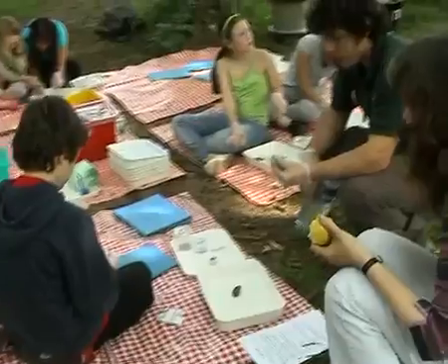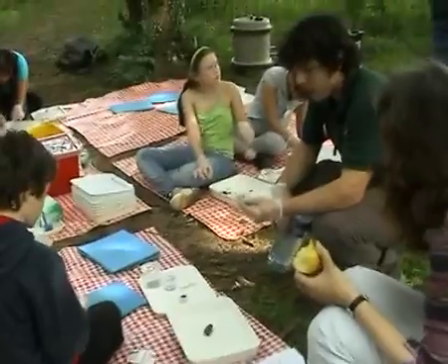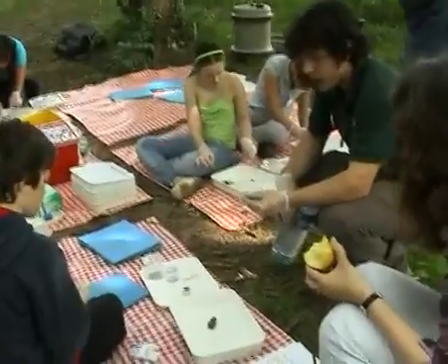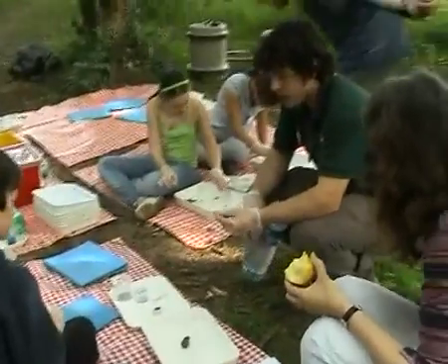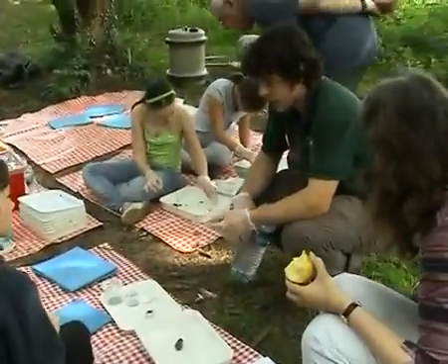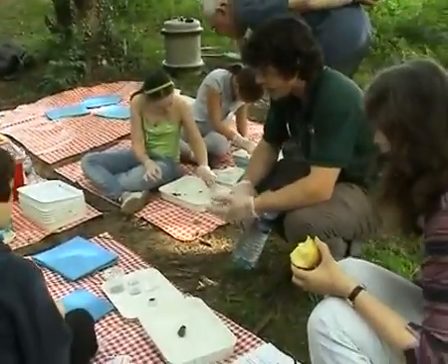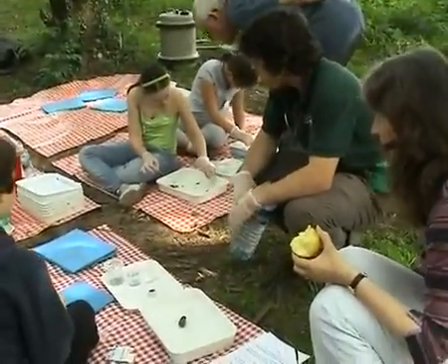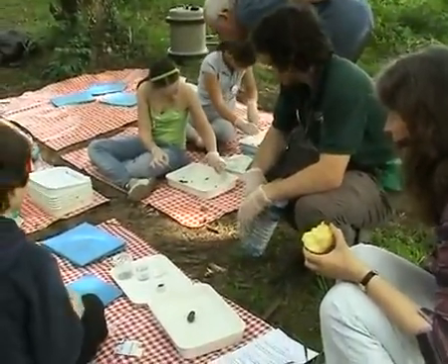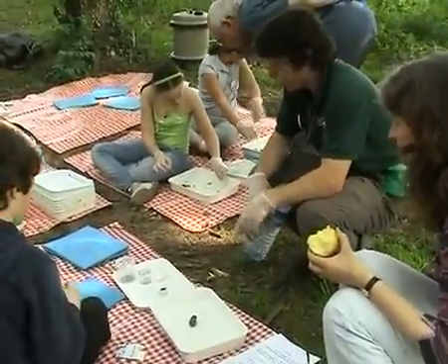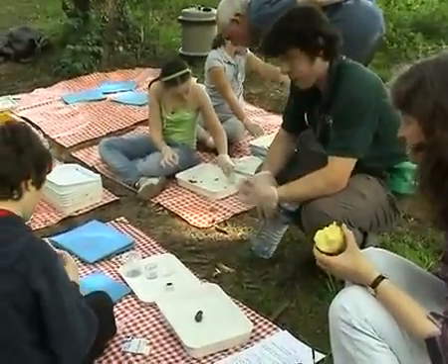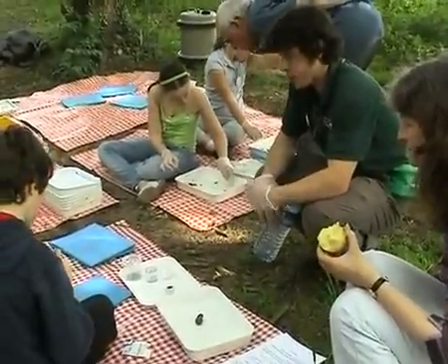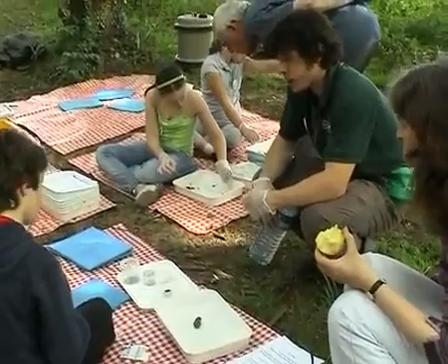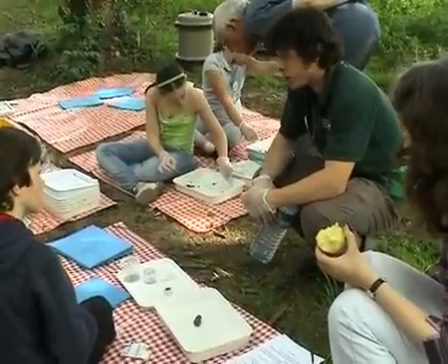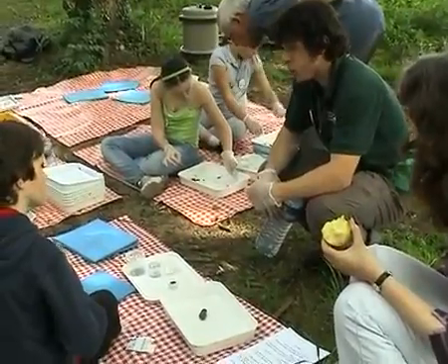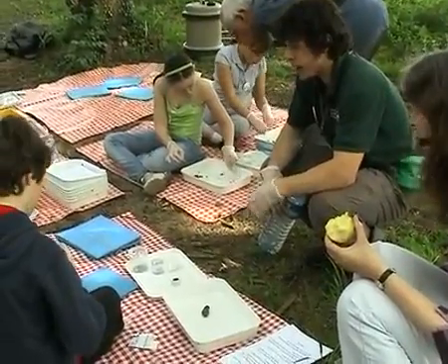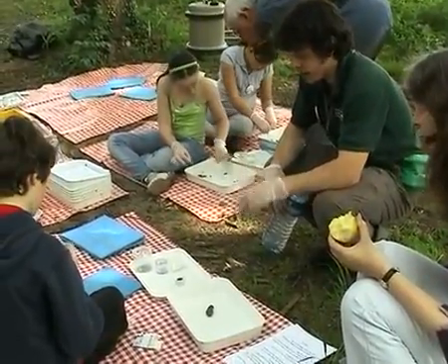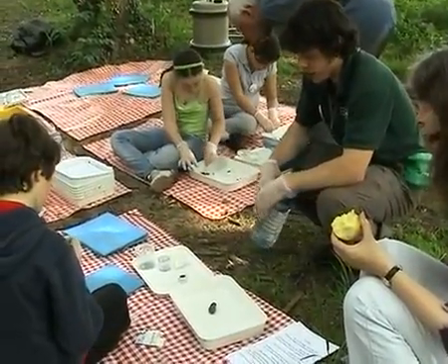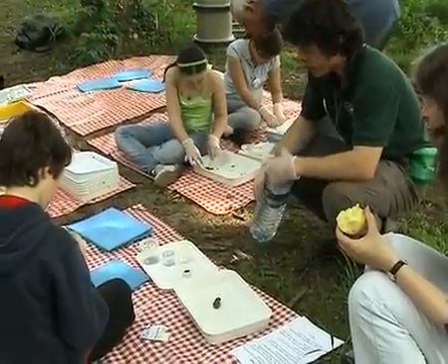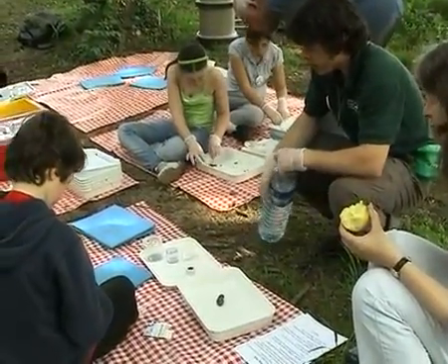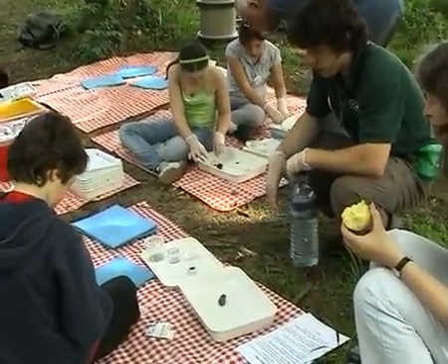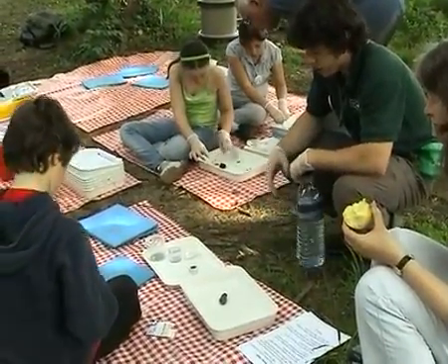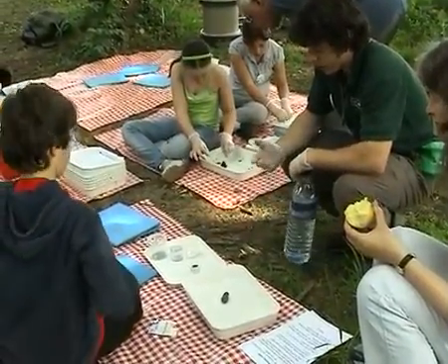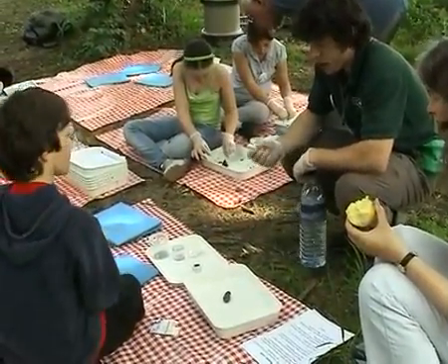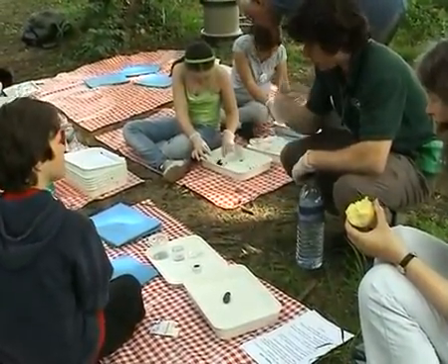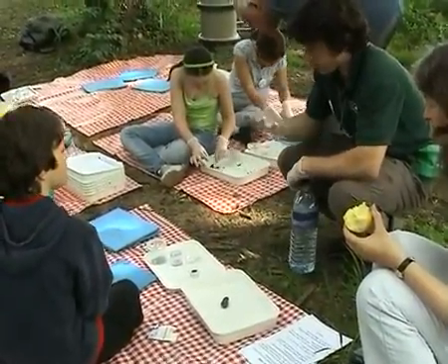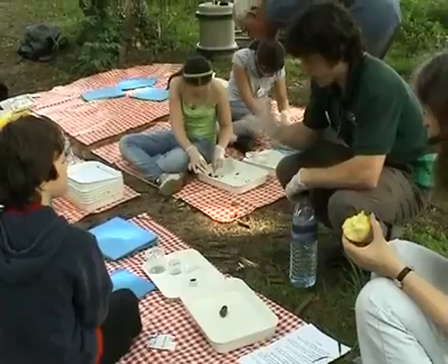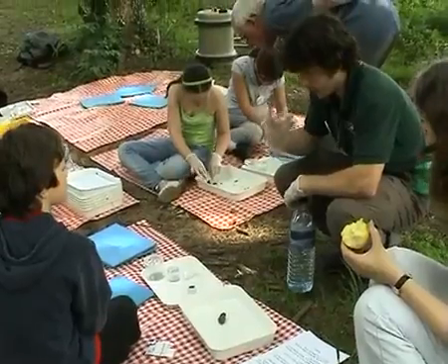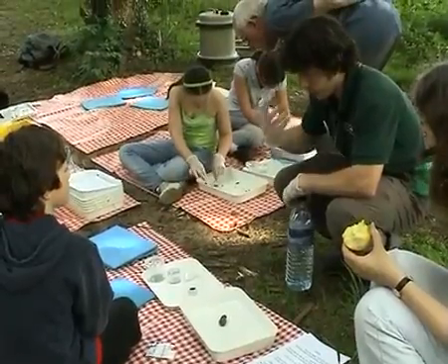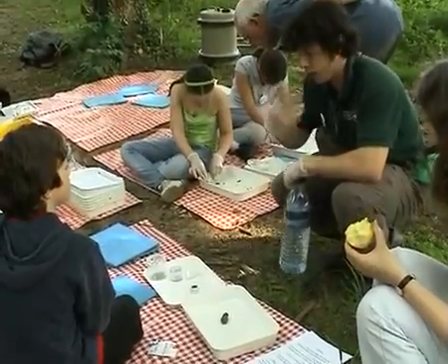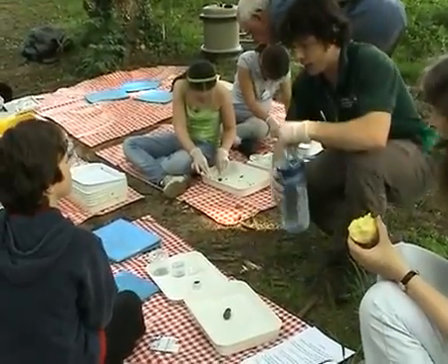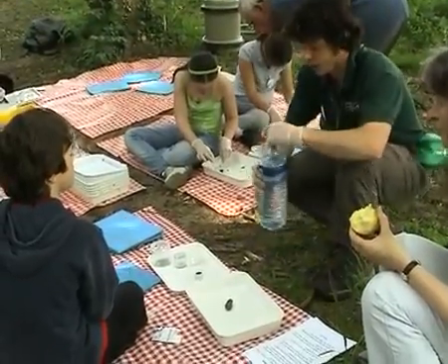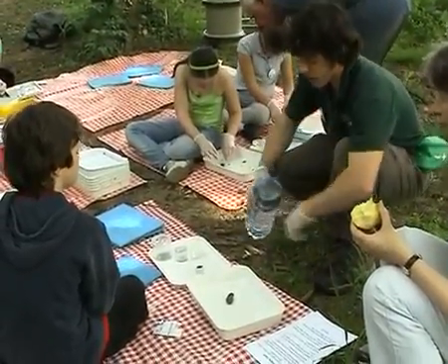We're still going to wear gloves just in case, and after we finish we'll get a chance to wash our hands and everything. Just be aware and dry because it's really easy to touch your face — try not to touch your face when doing it.